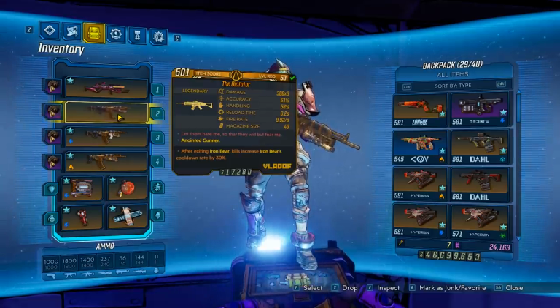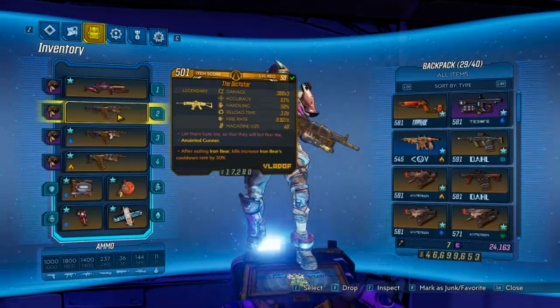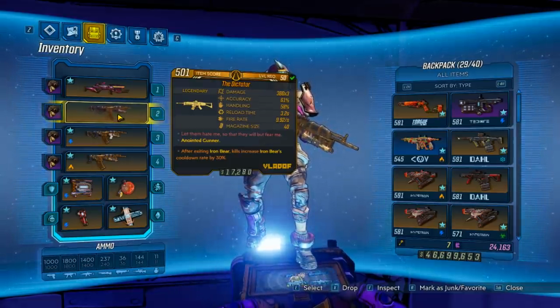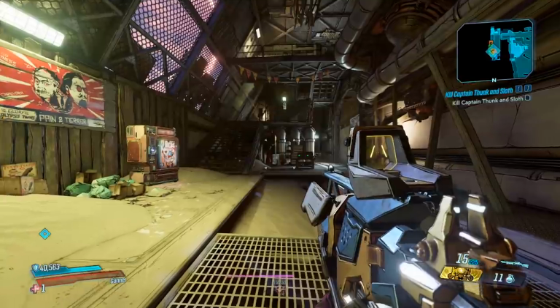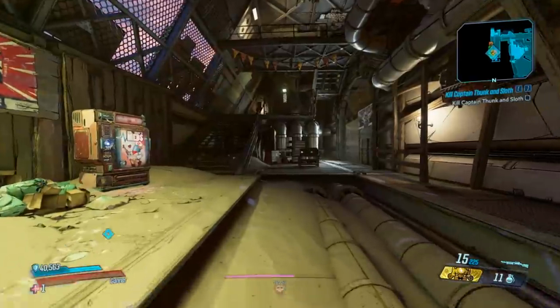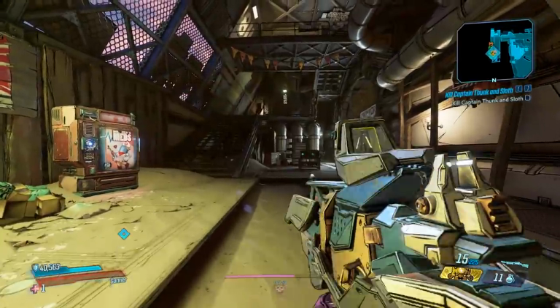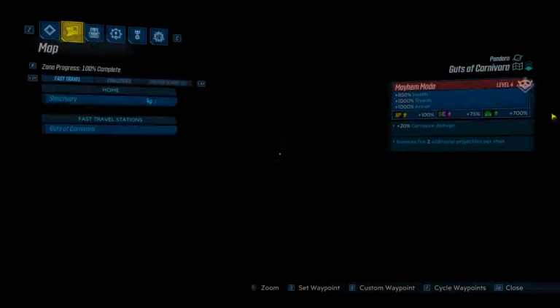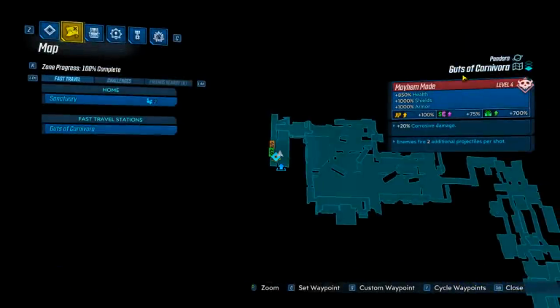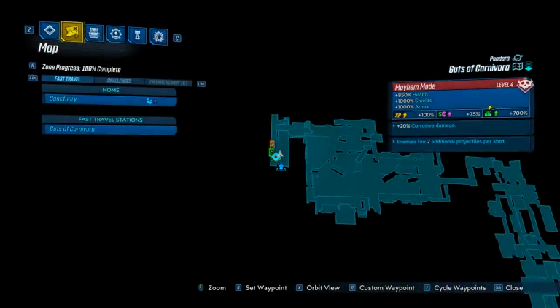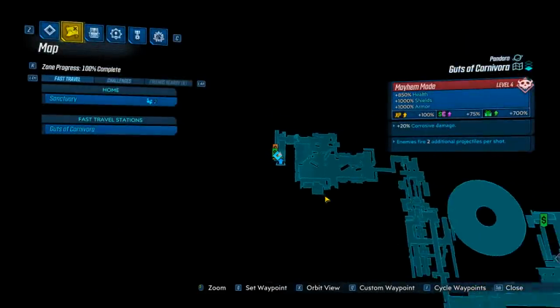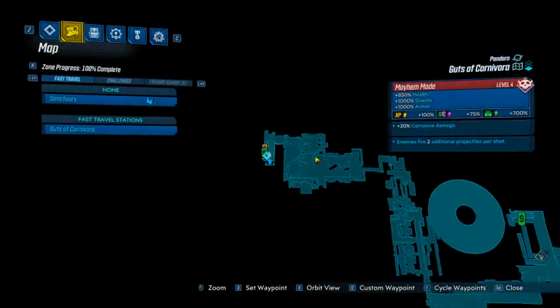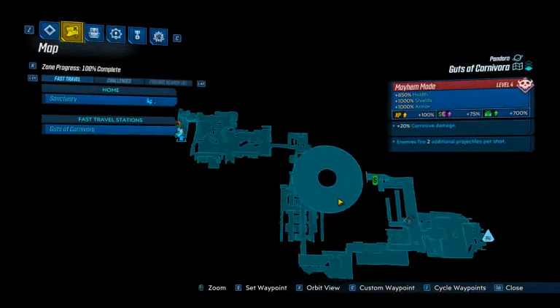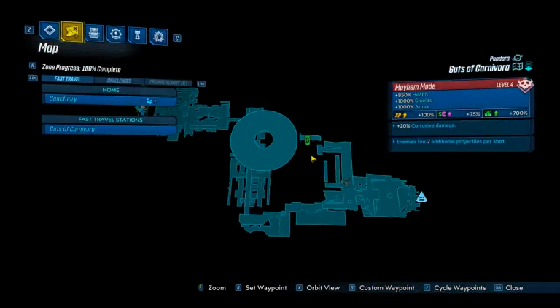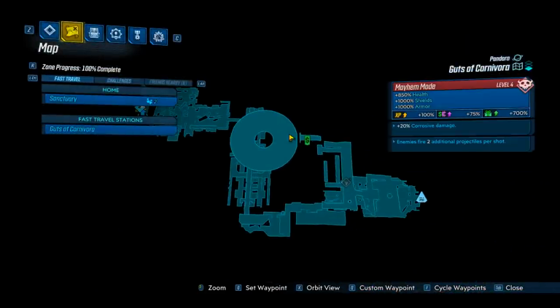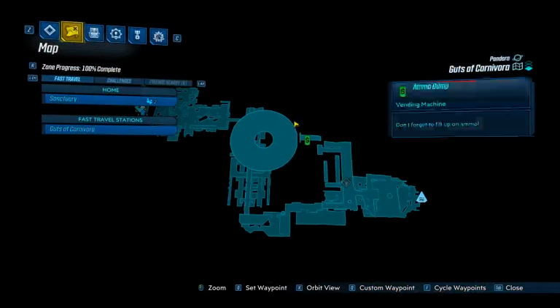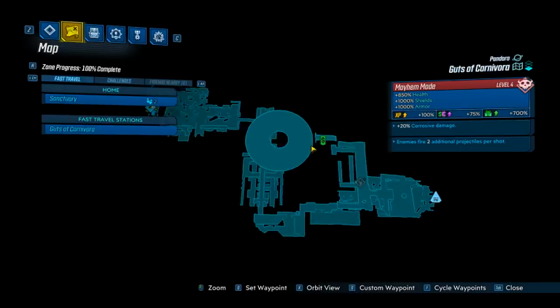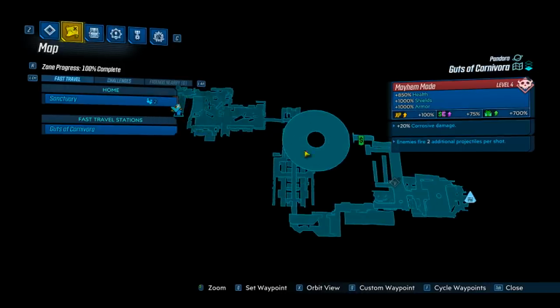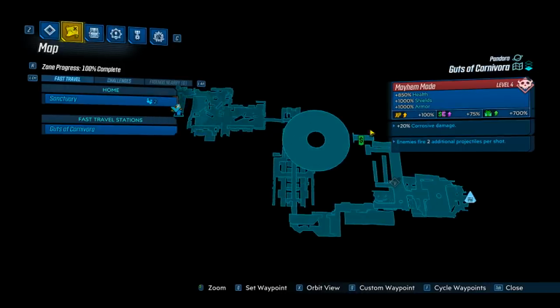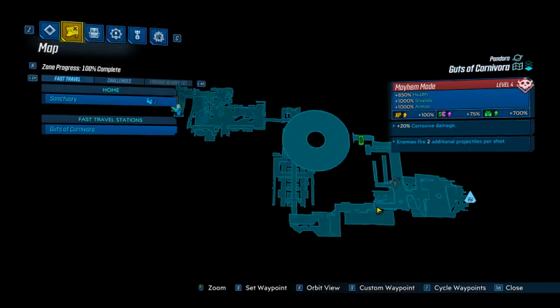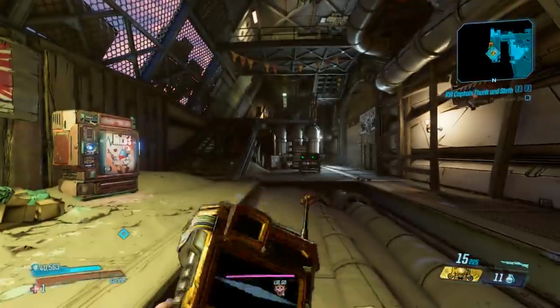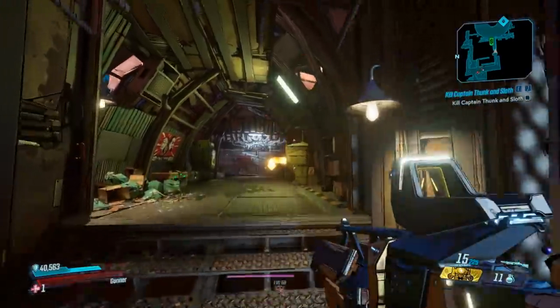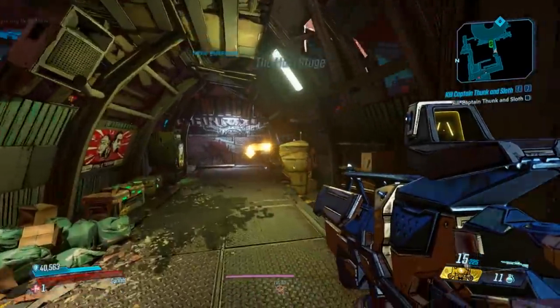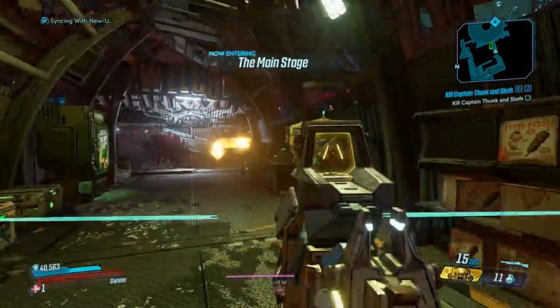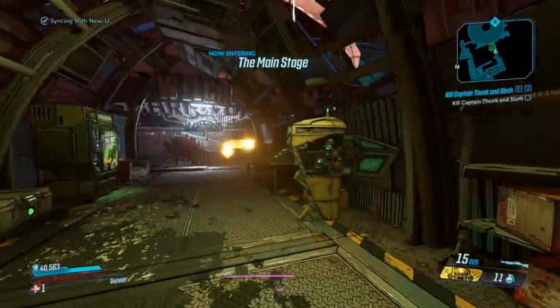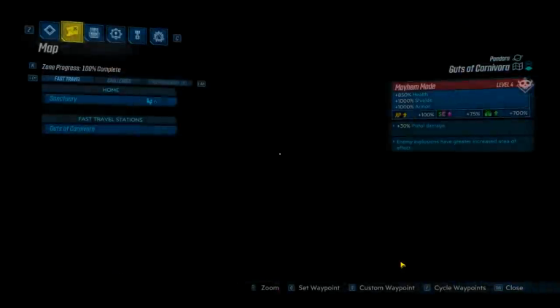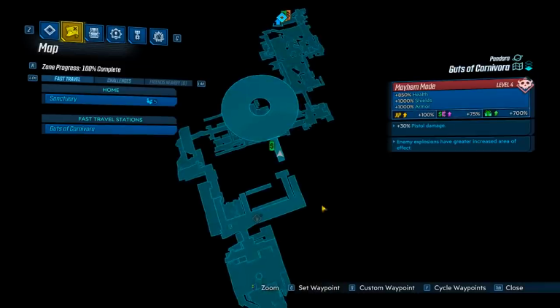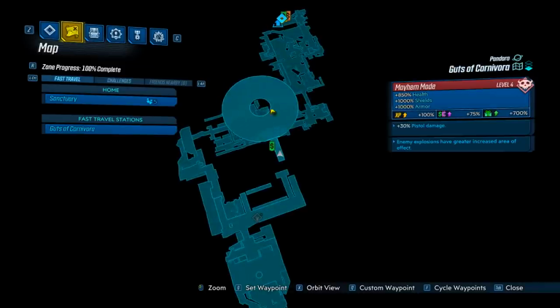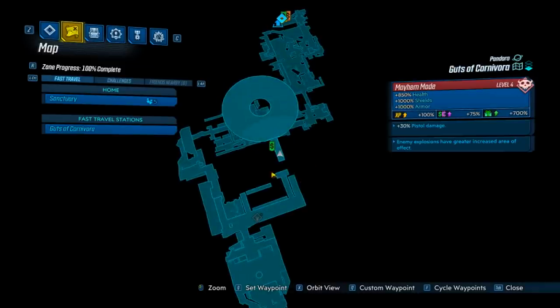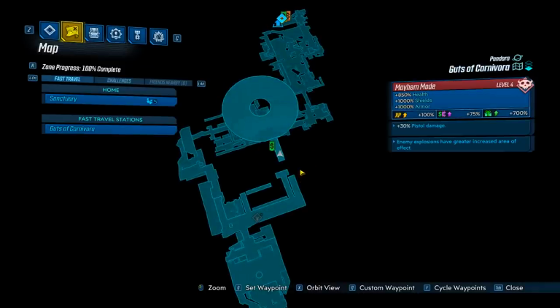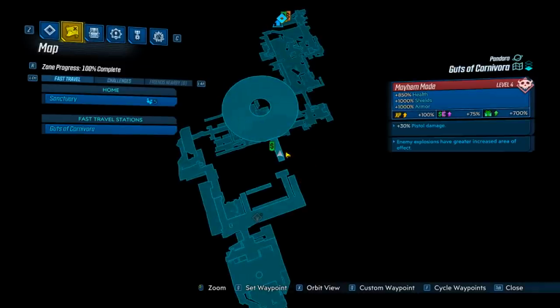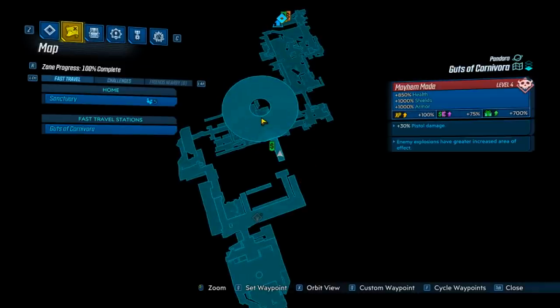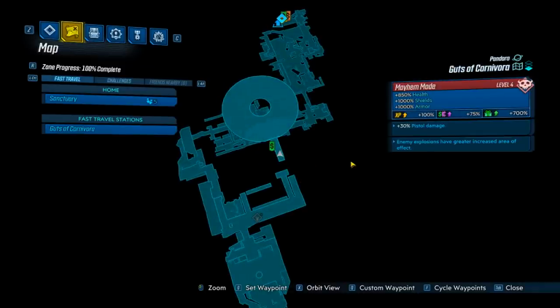Let's head over and get the gun. What you want to do is head over to Pandora at the Guts of Carnivora and head all the way to the end. We're going to take on Agonizer 9000. When you save Quinn, you're going to spawn right here, making a short walk to the boss.